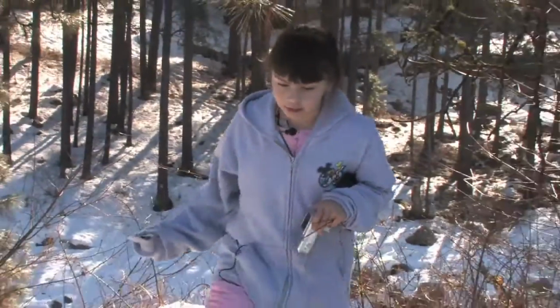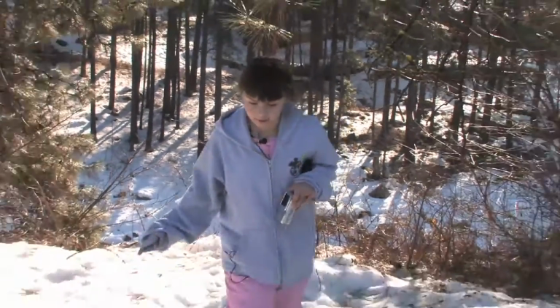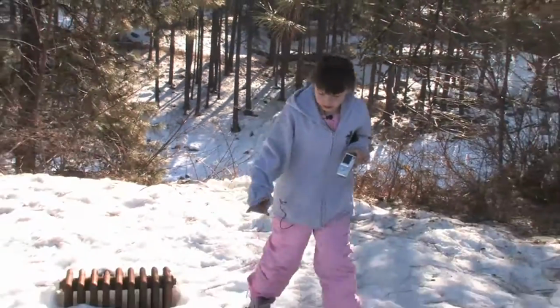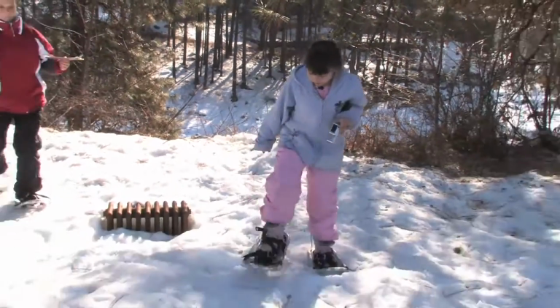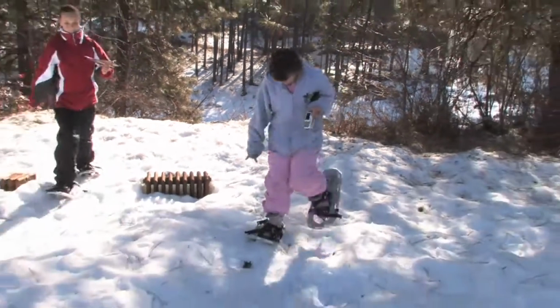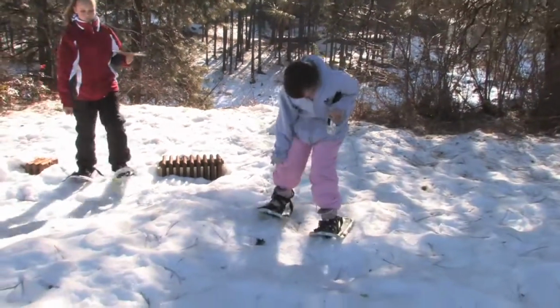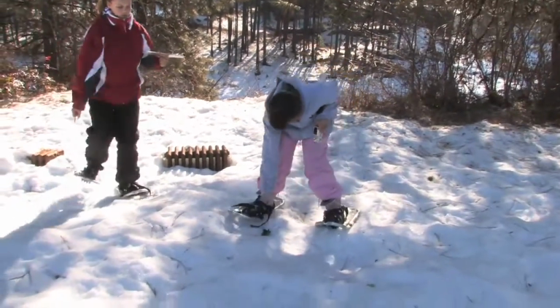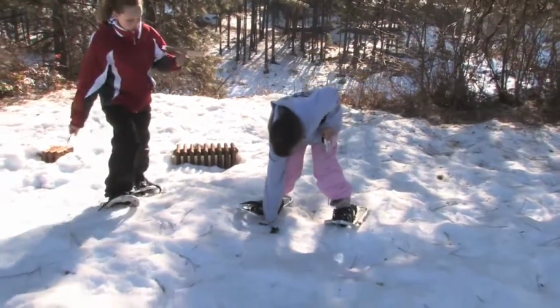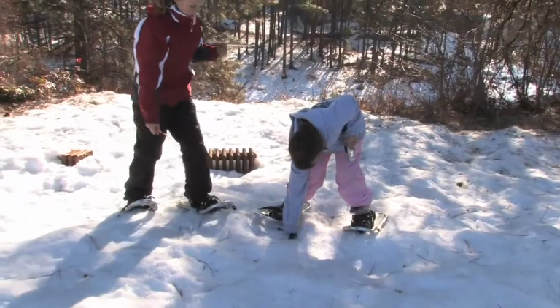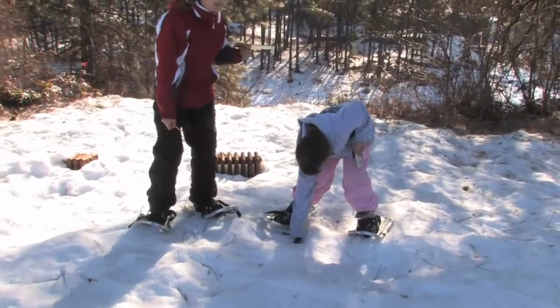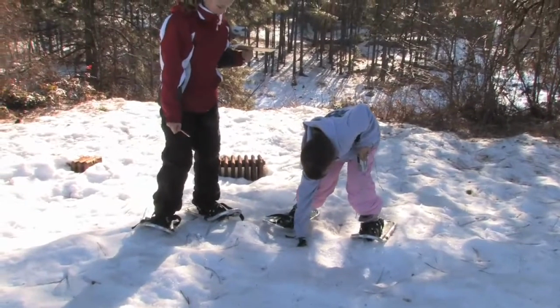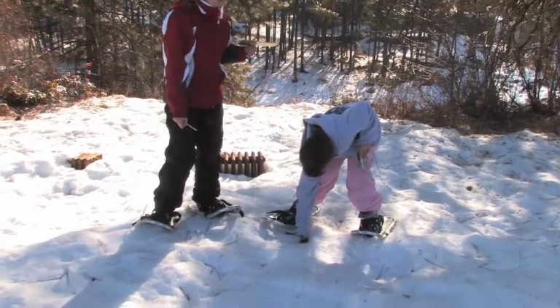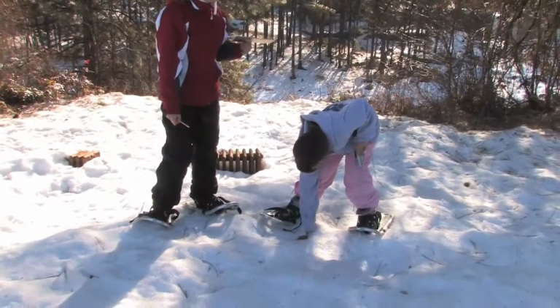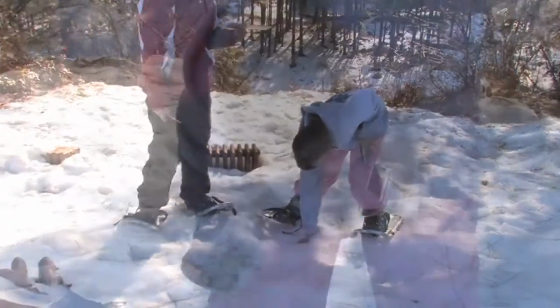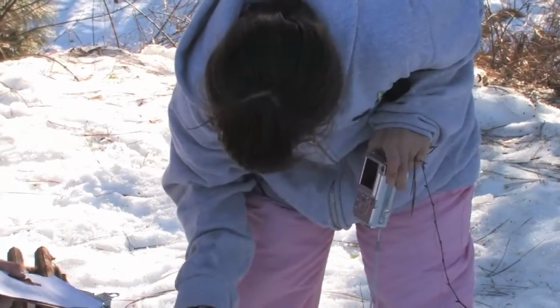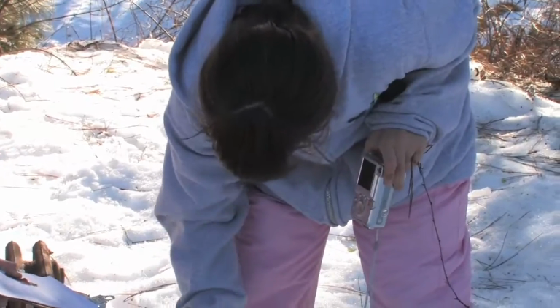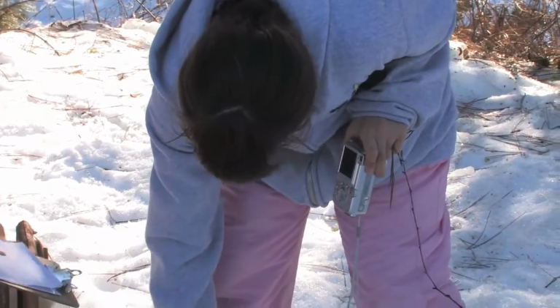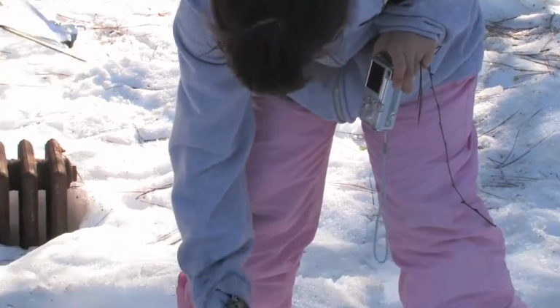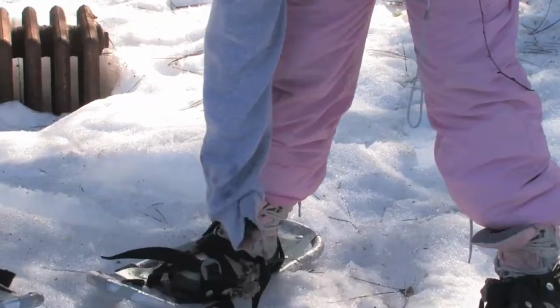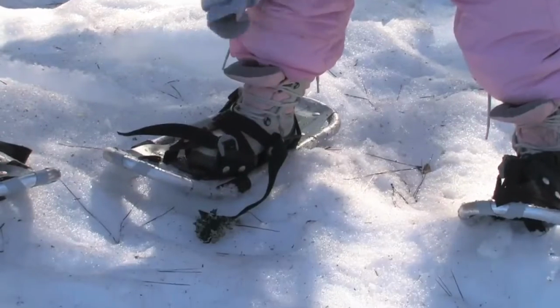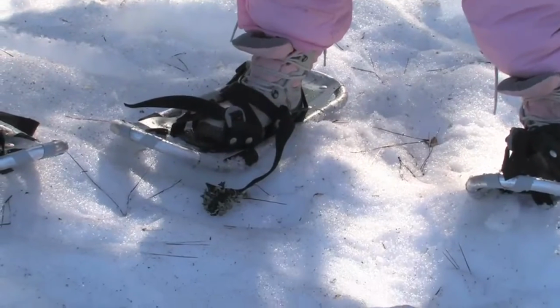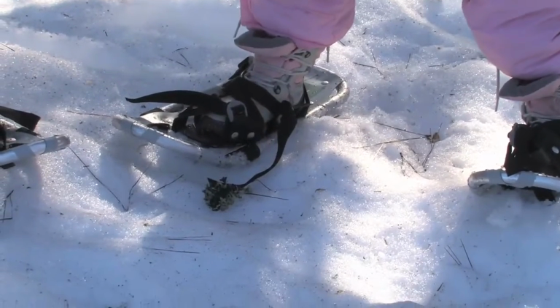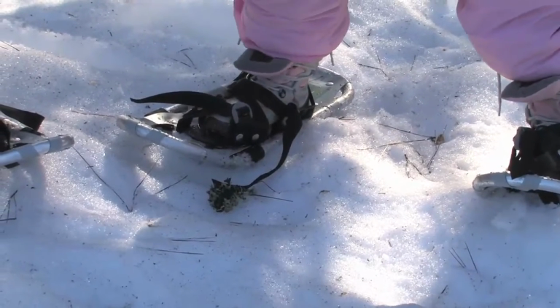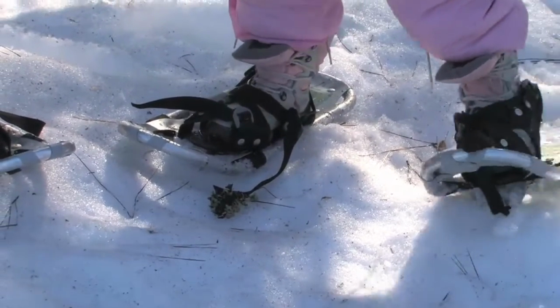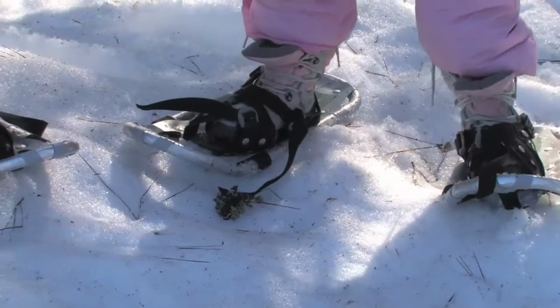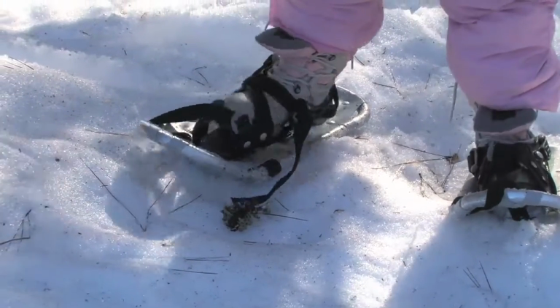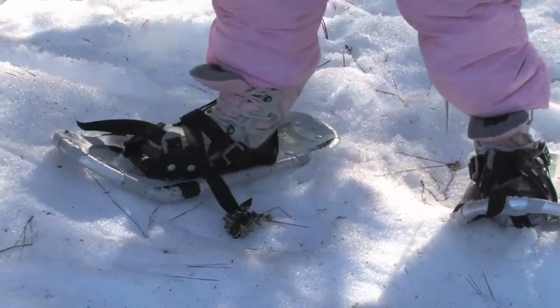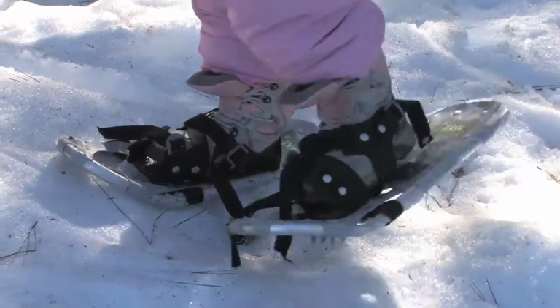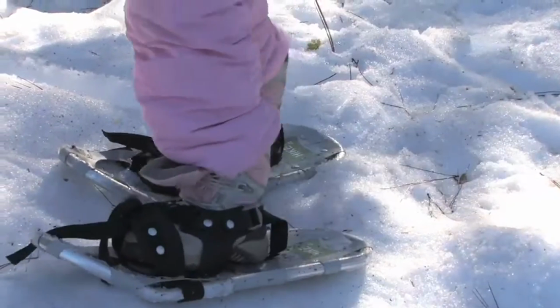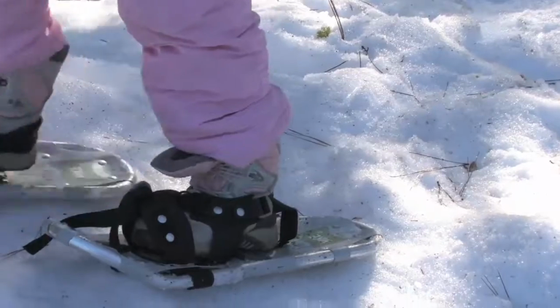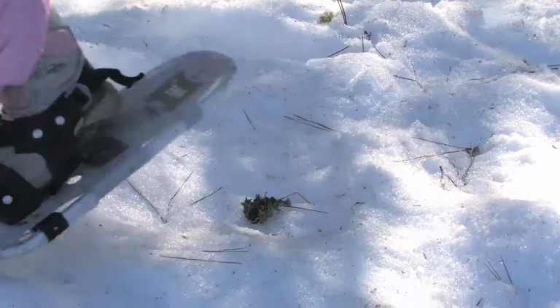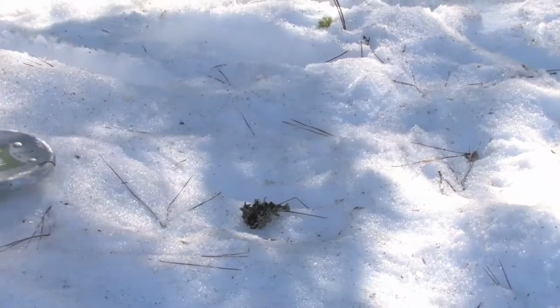Look at what I found. It looks like something that was burnt. I don't know if that's natural. I don't know either. It looks like it fell from a tree. It could have, but just to be safe let's try and find something else natural.